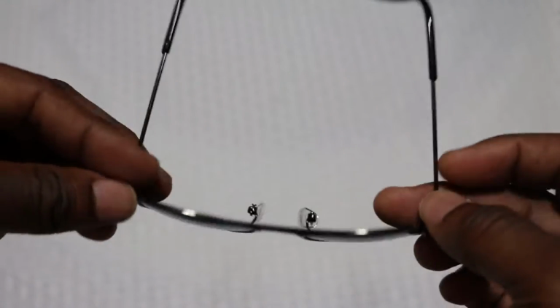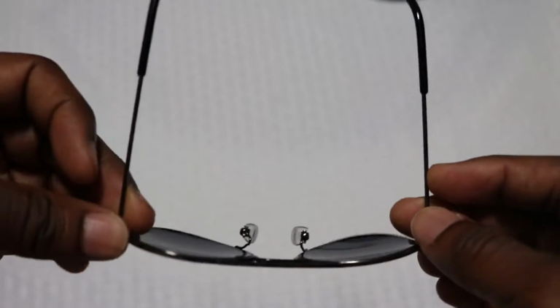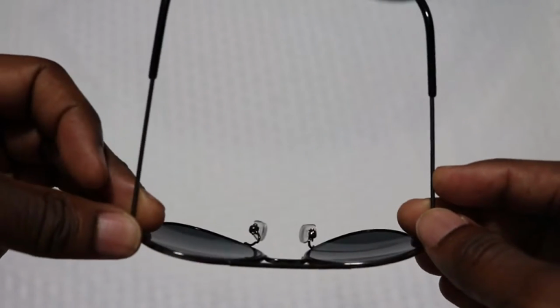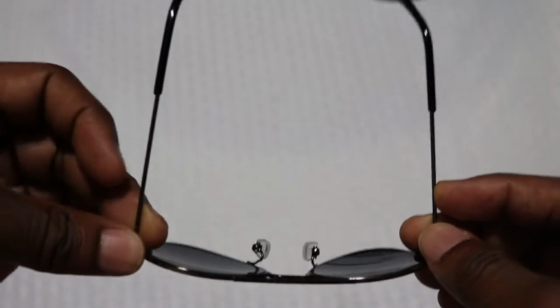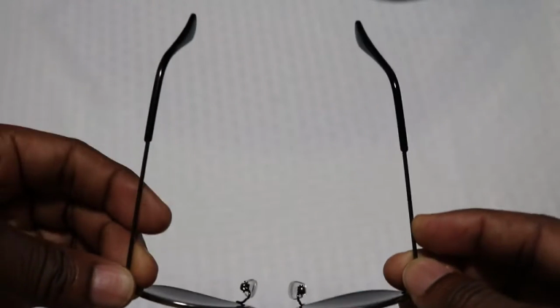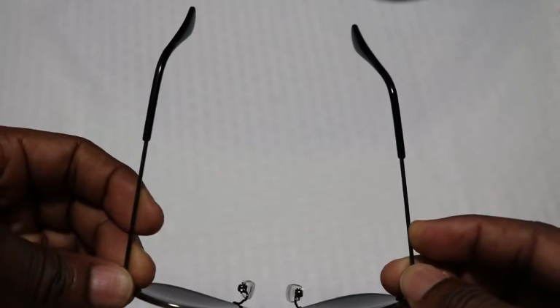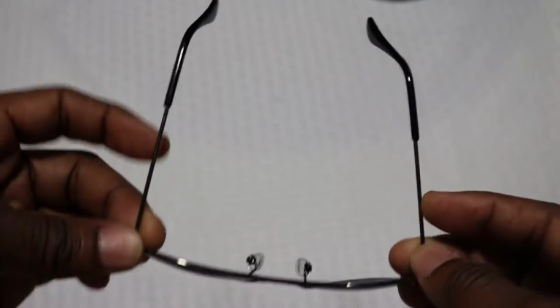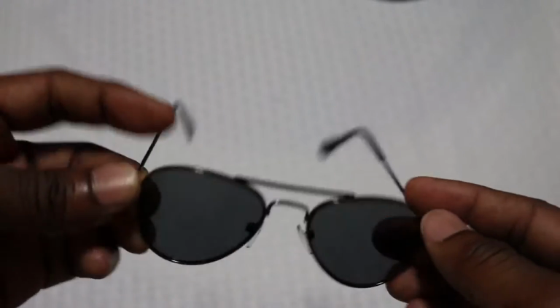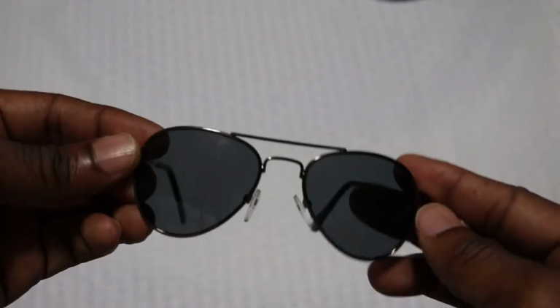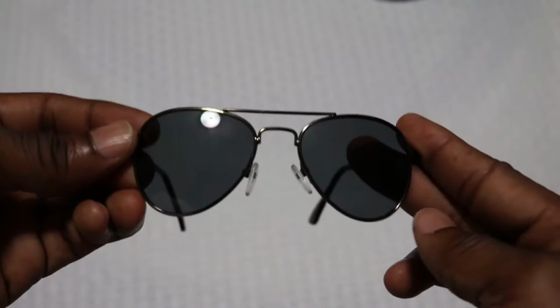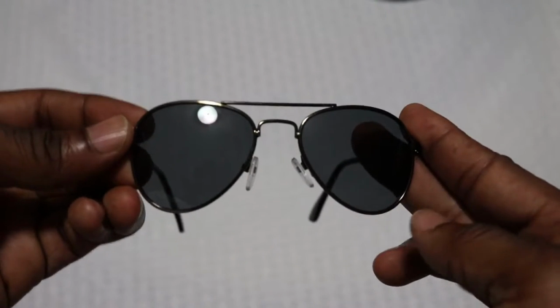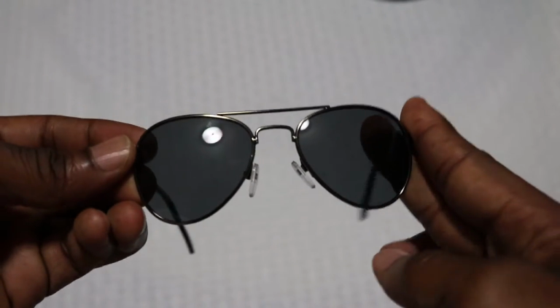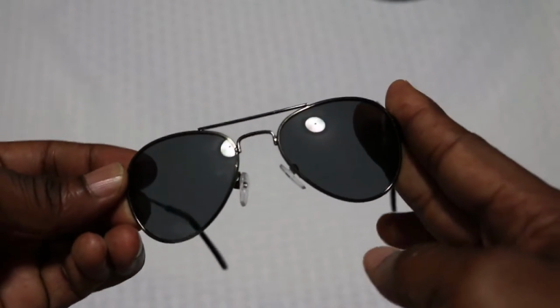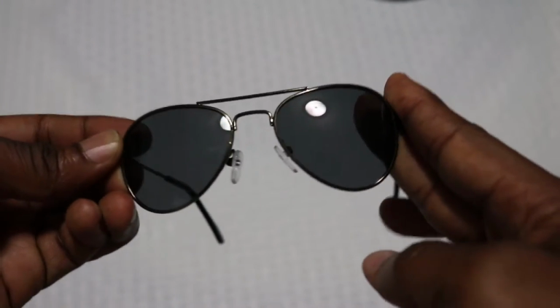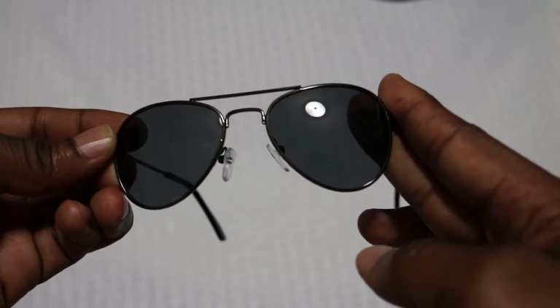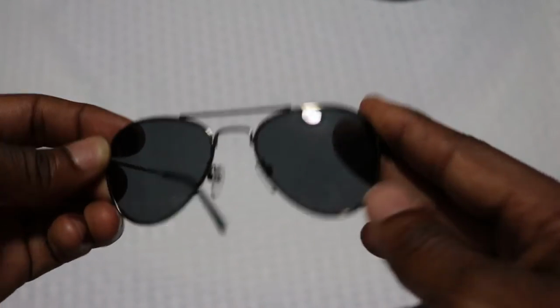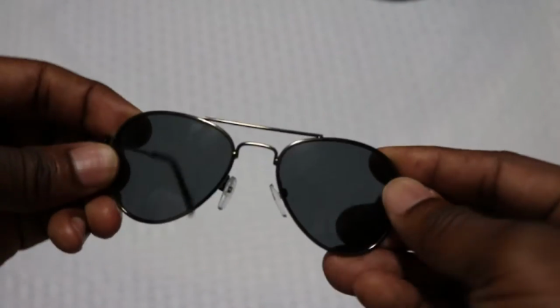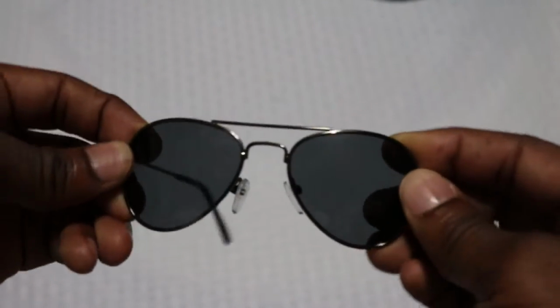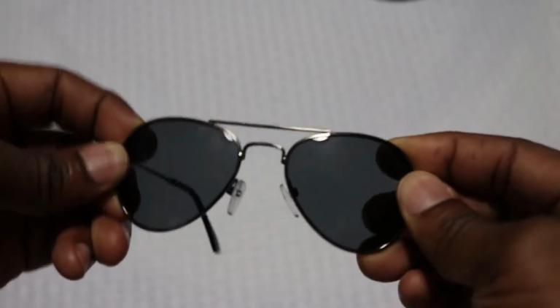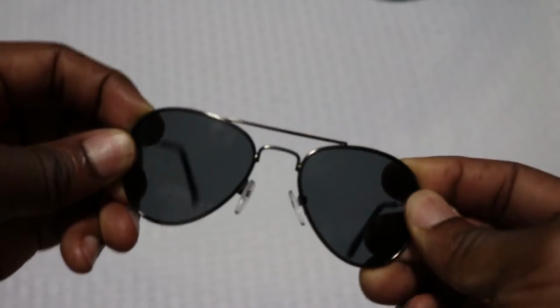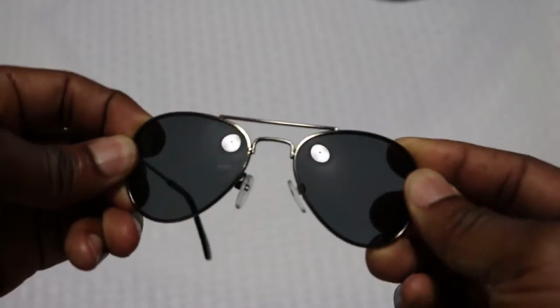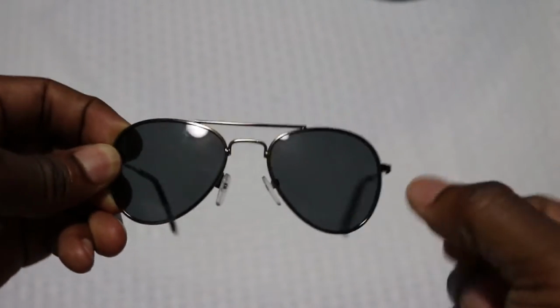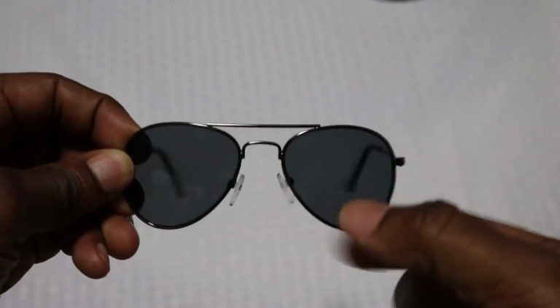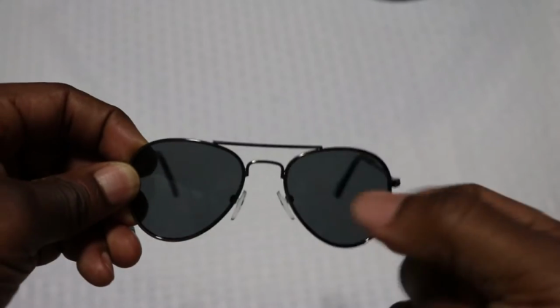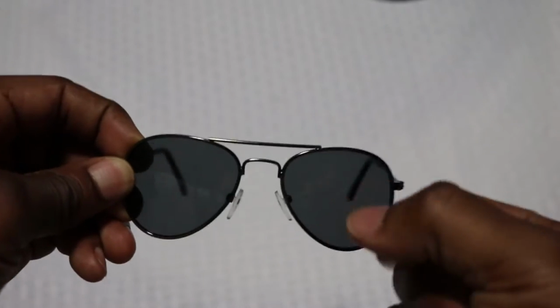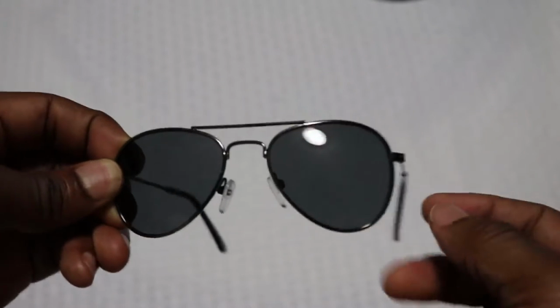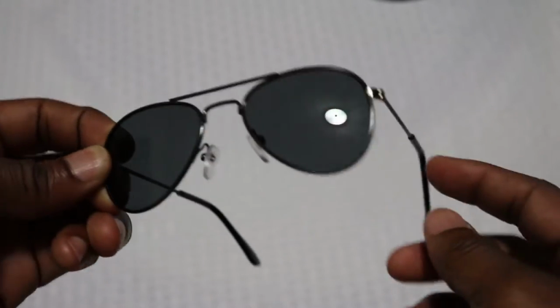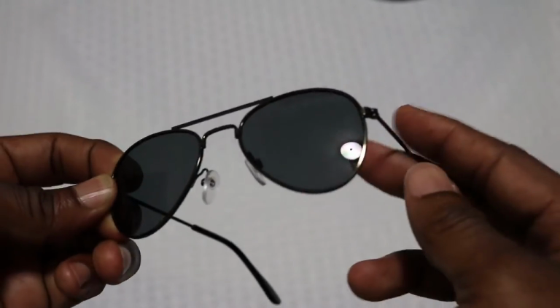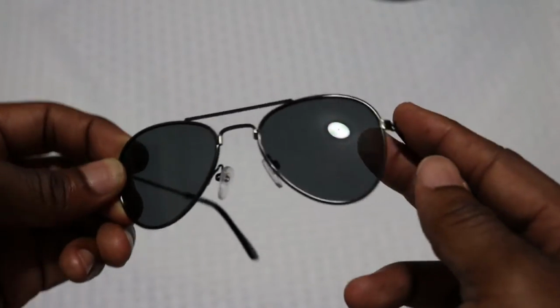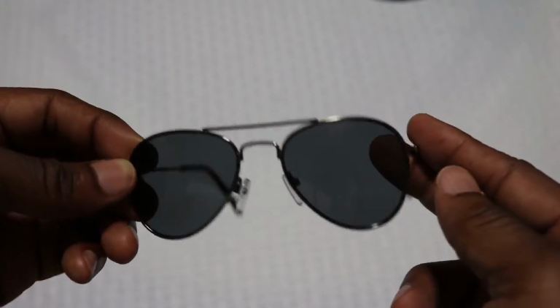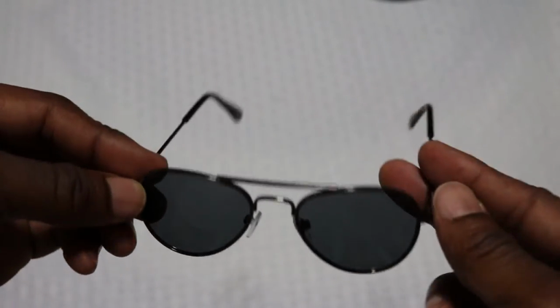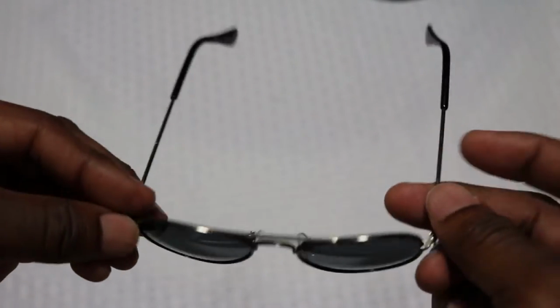So they're nice, pretty stylish. Like I said, they're heavy duty. The frame is okay, the lenses are good. They have UV protection.